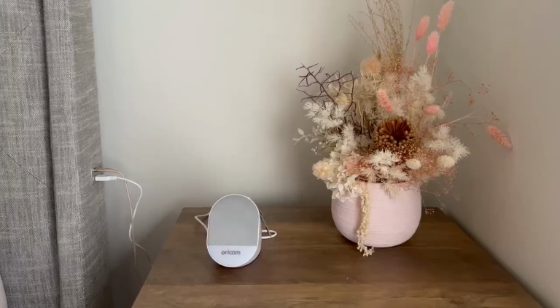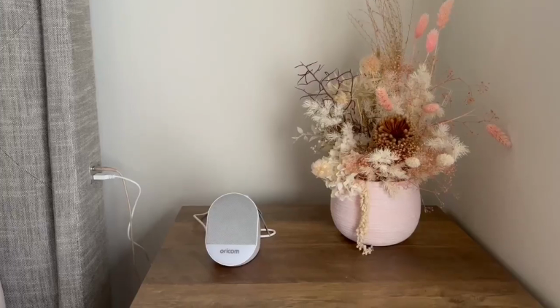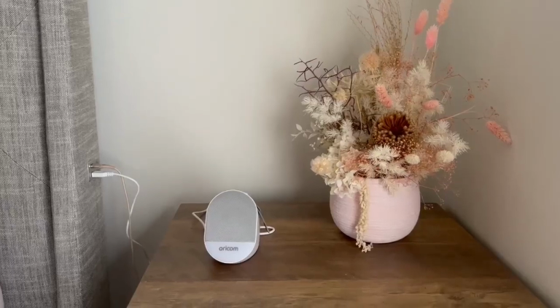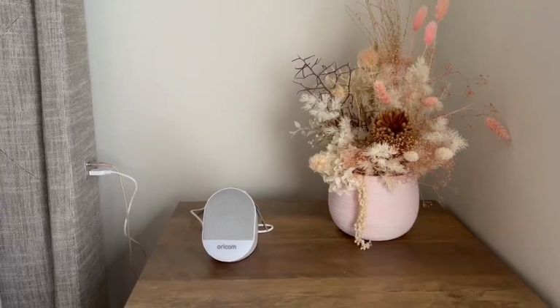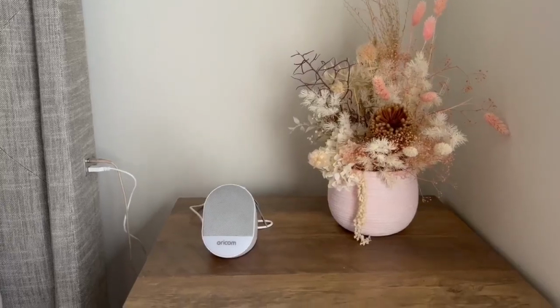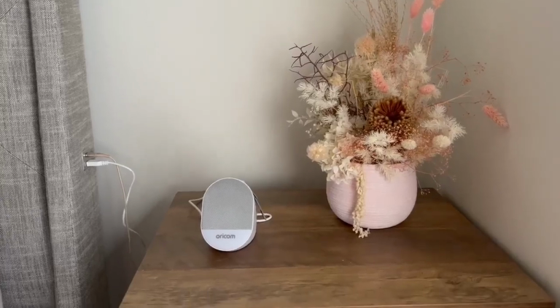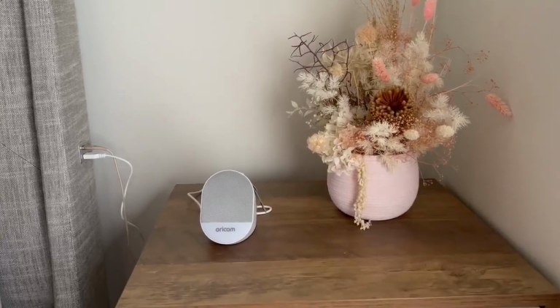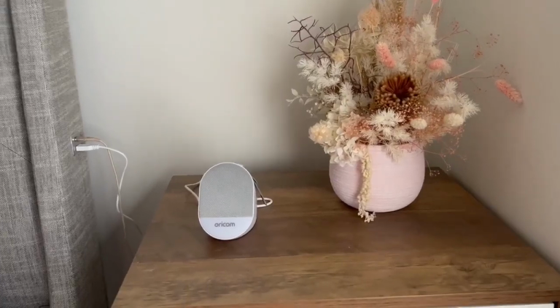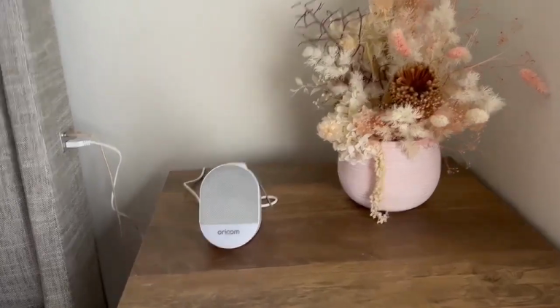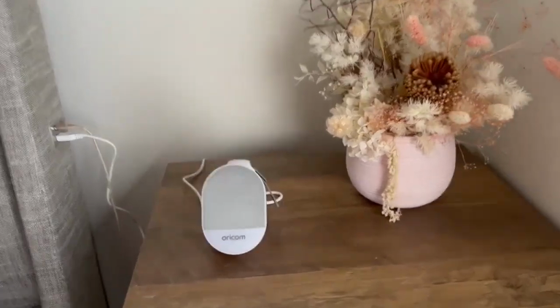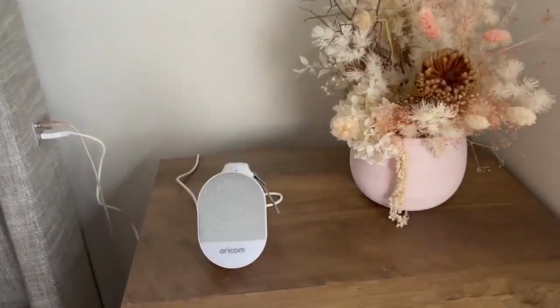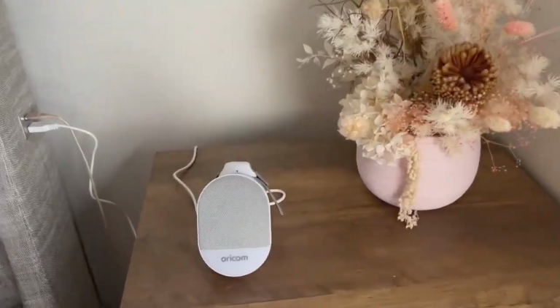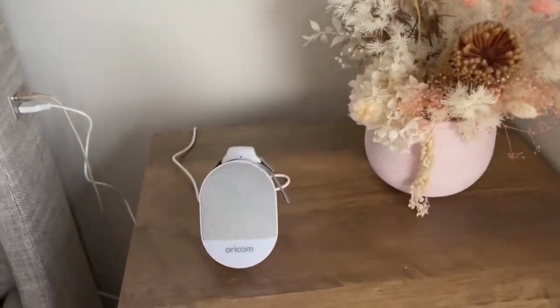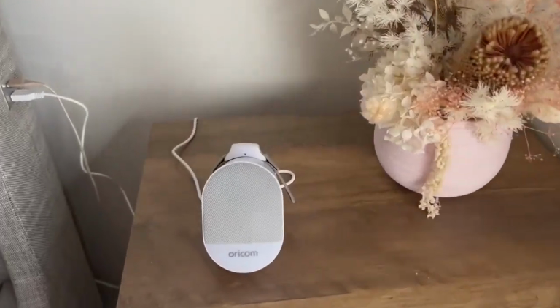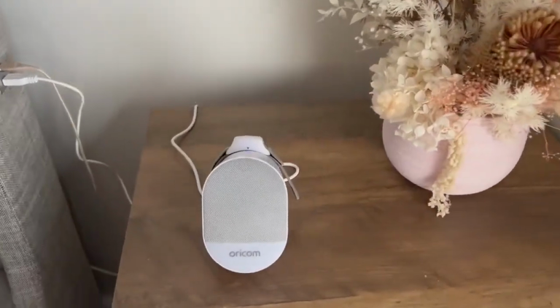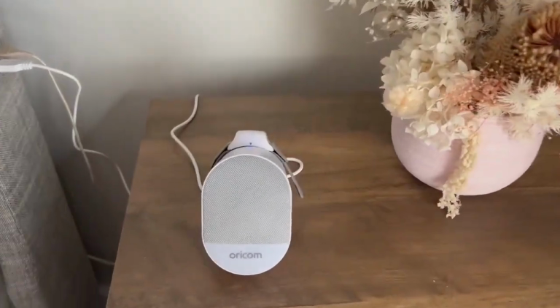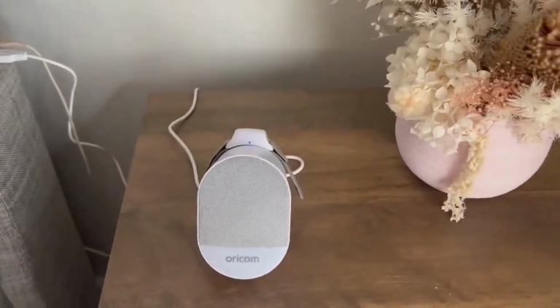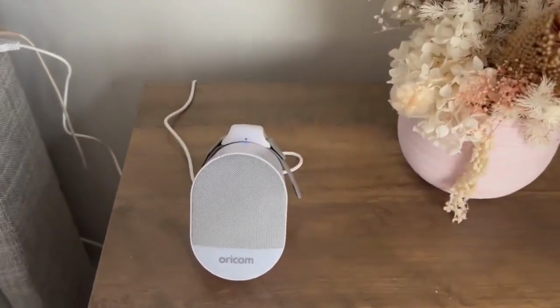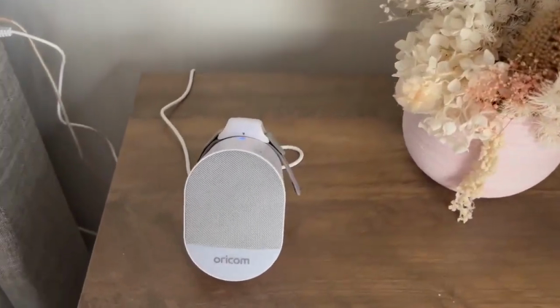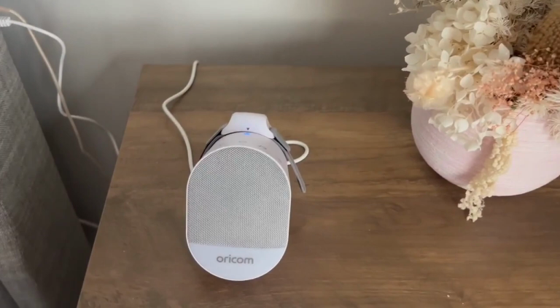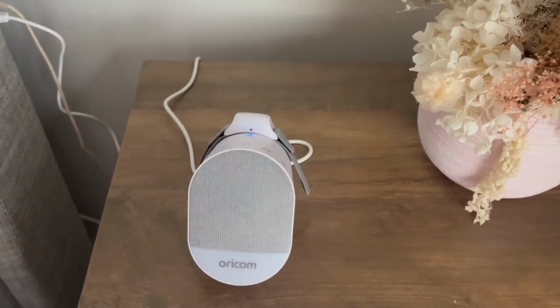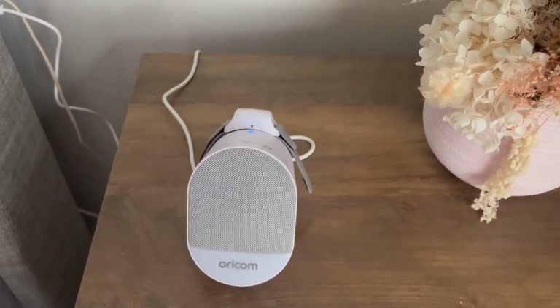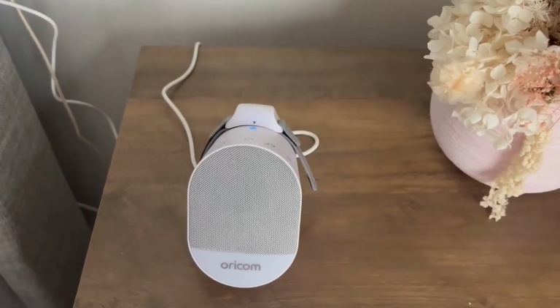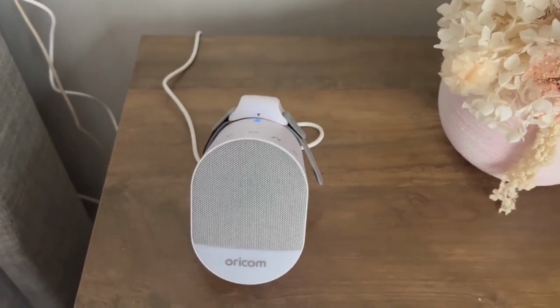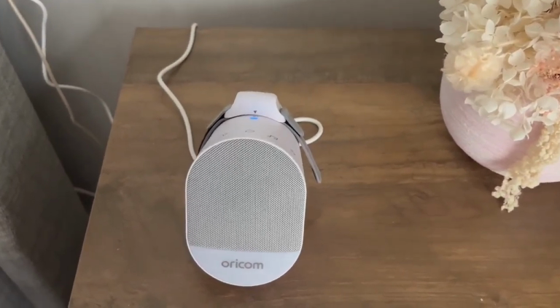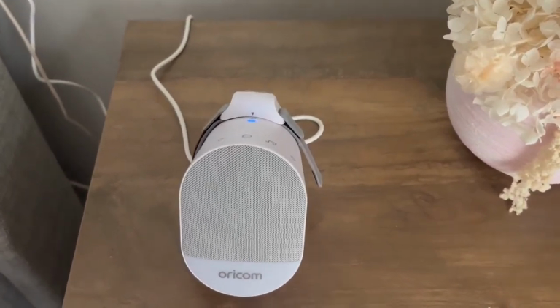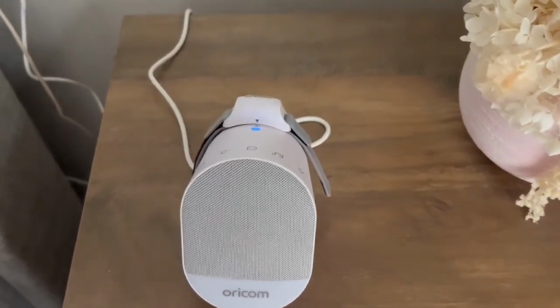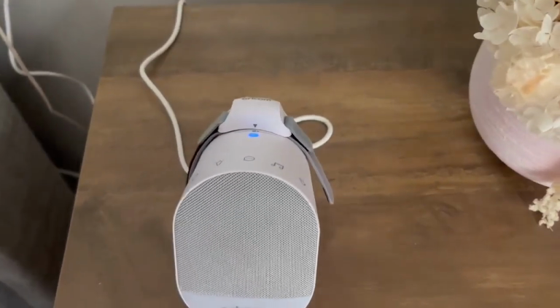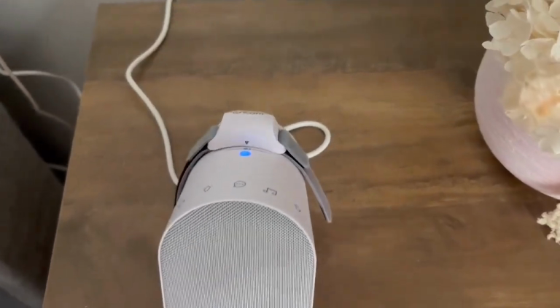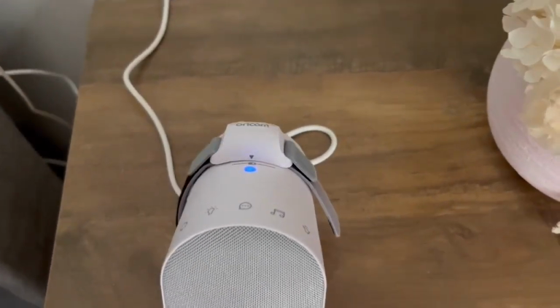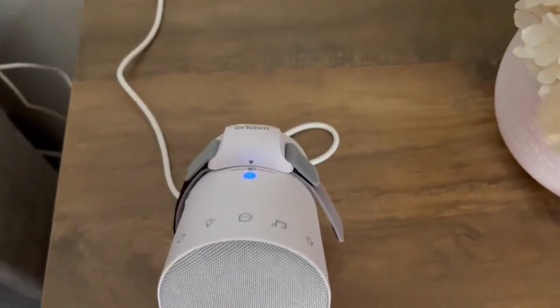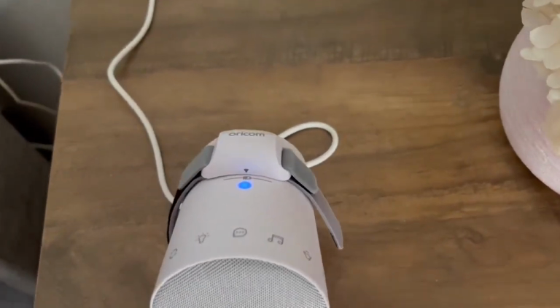I have the base unit next to my bed because my baby is still in the bassinet in my room. That's the wearable charging.